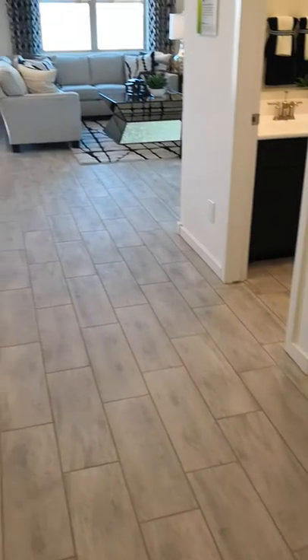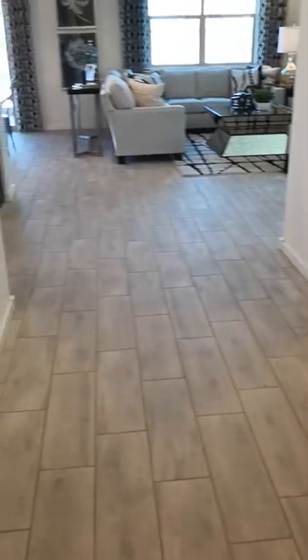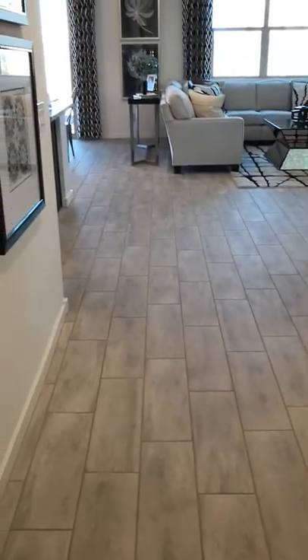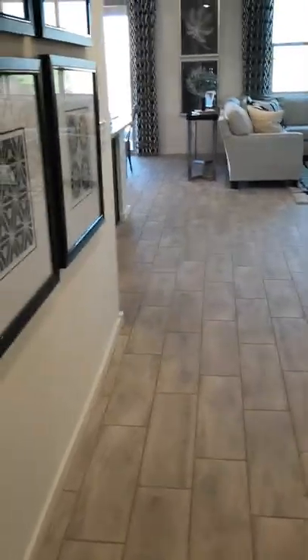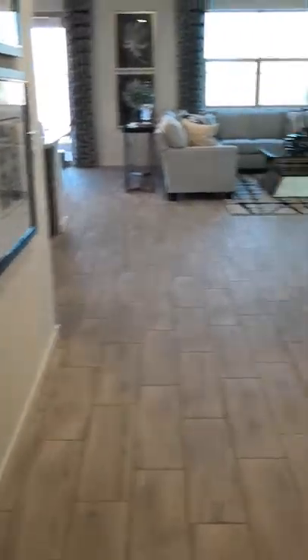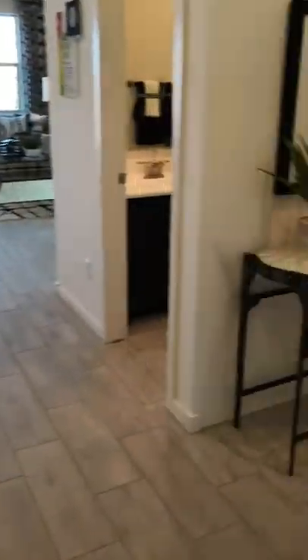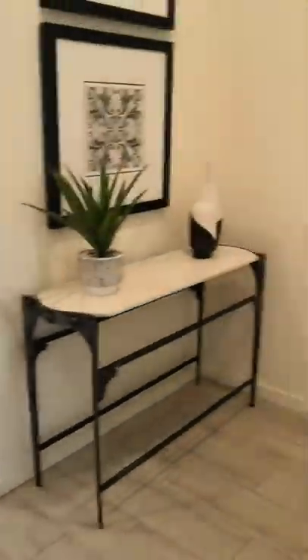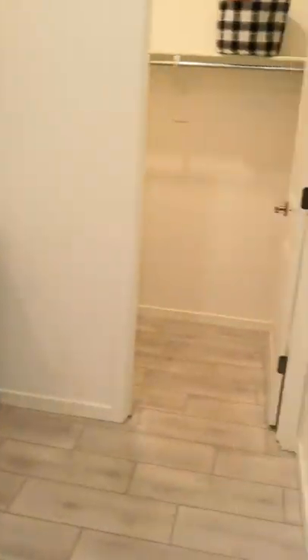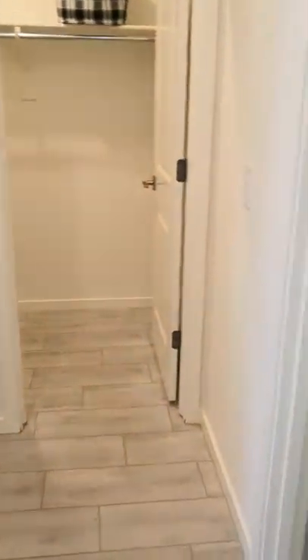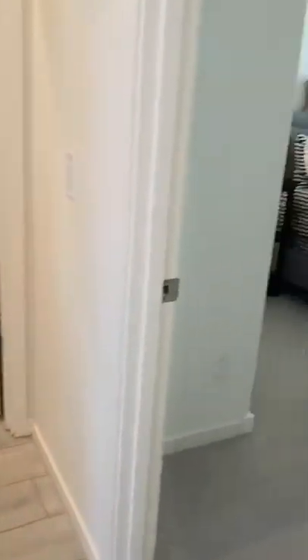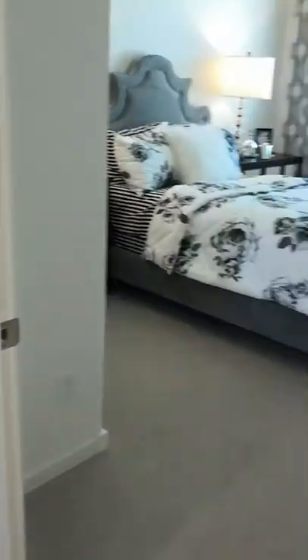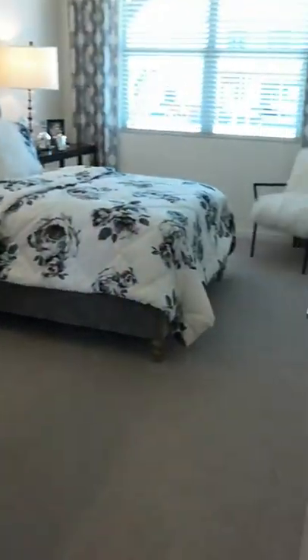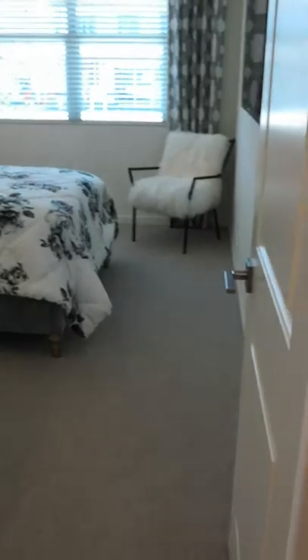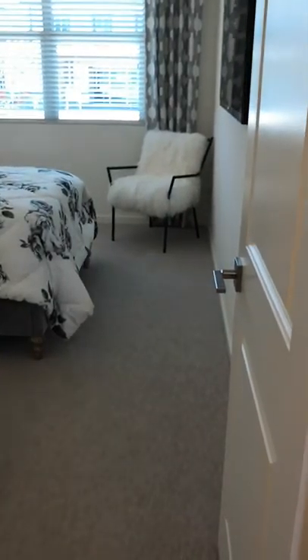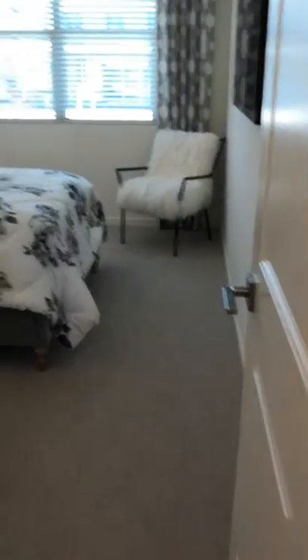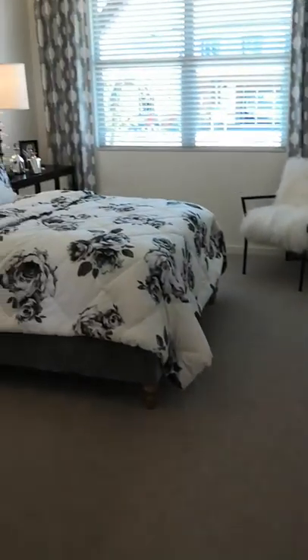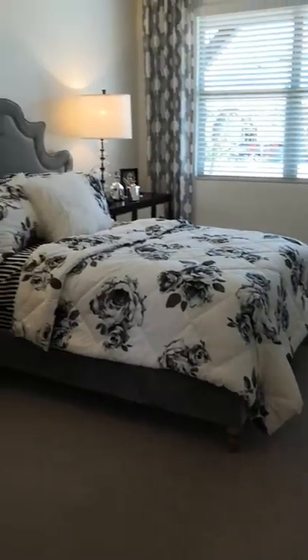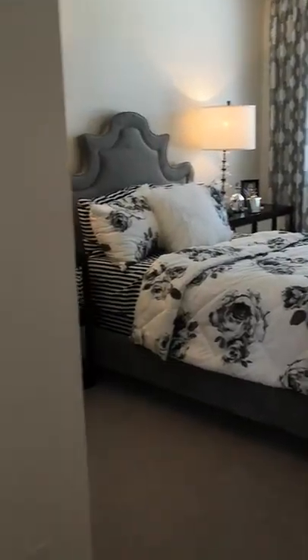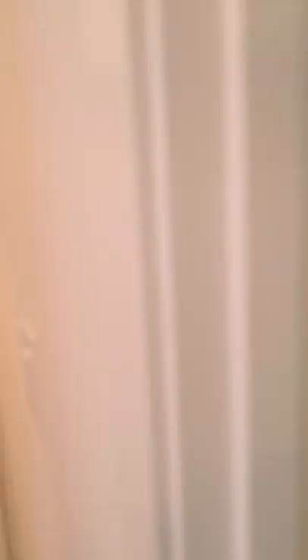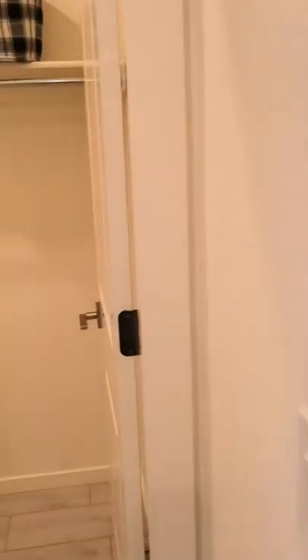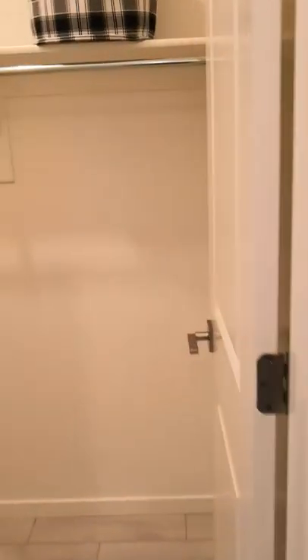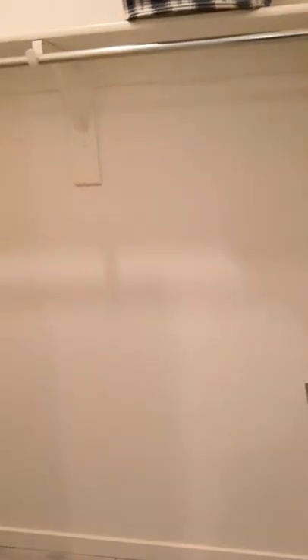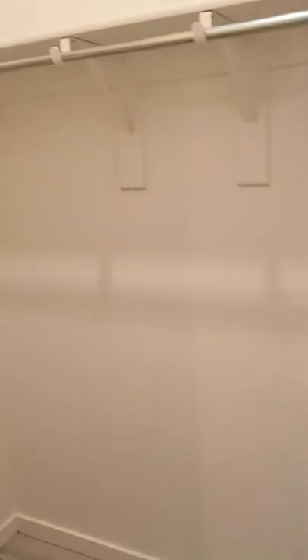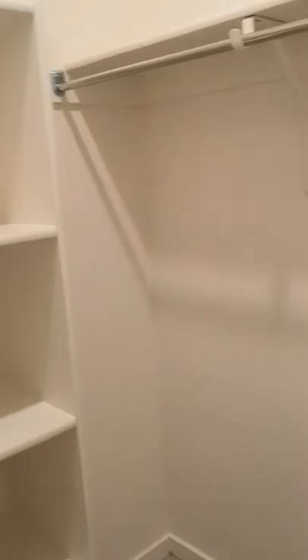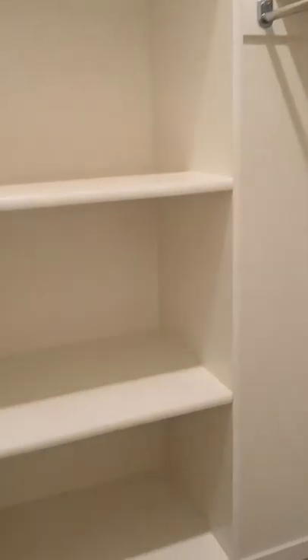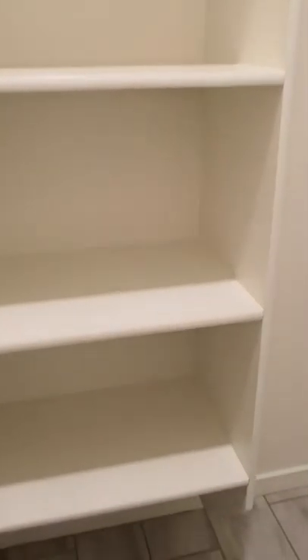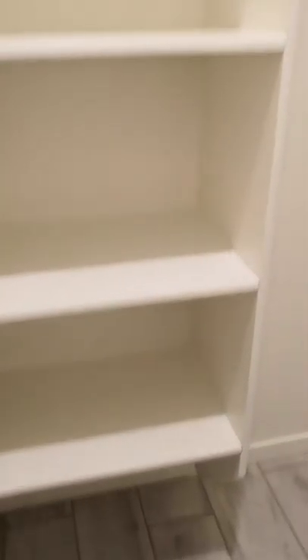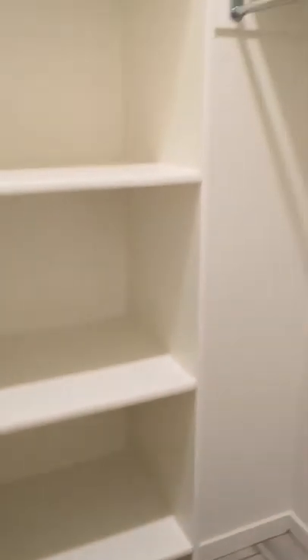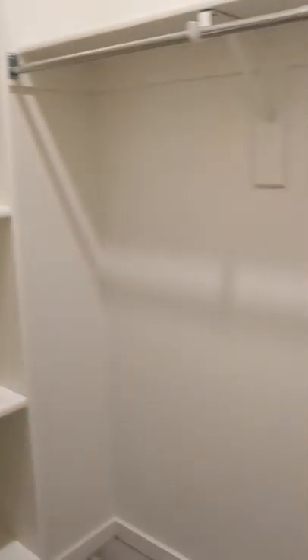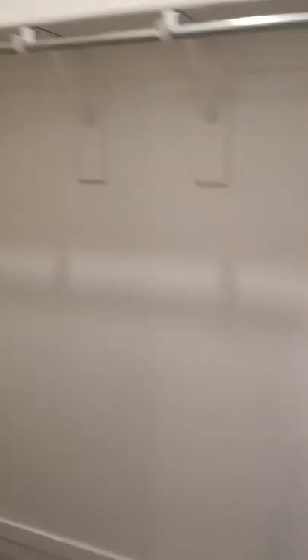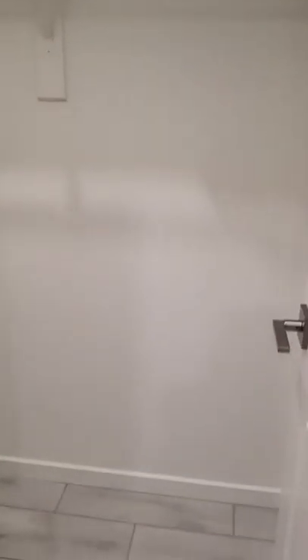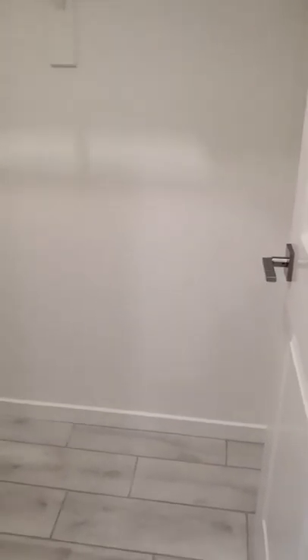As you enter, you turn to the right. There's a bedroom right here in the front with a really nice deep closet — great for sports equipment or things for the kids.